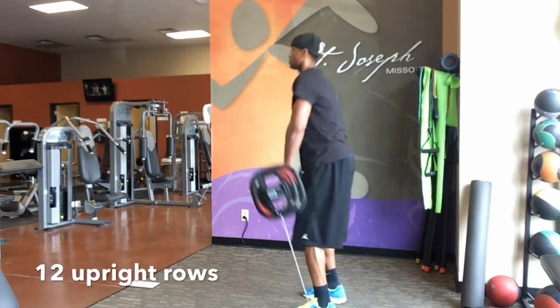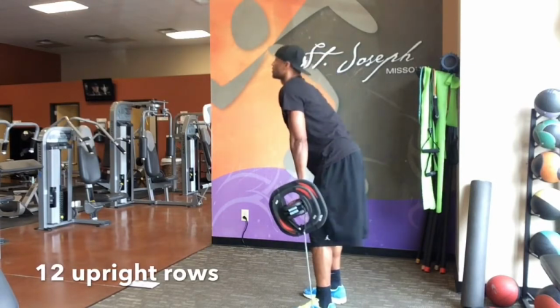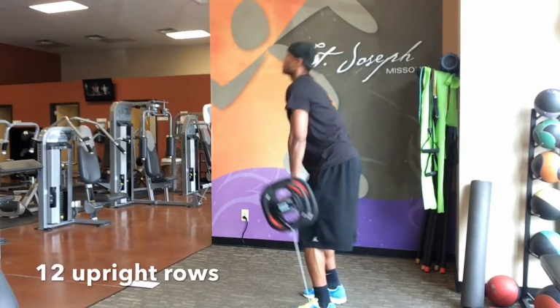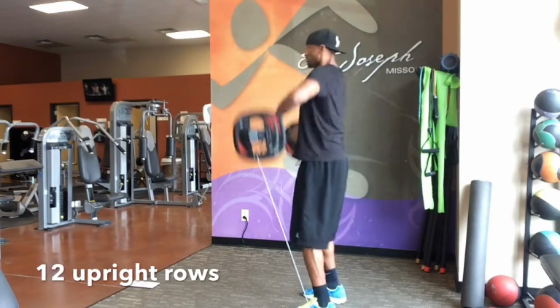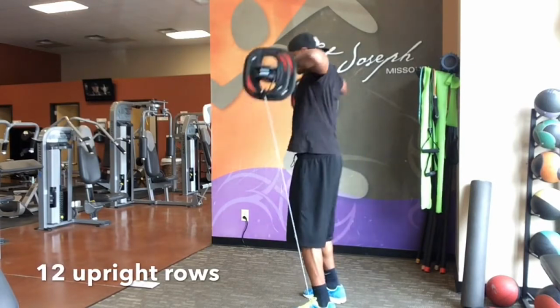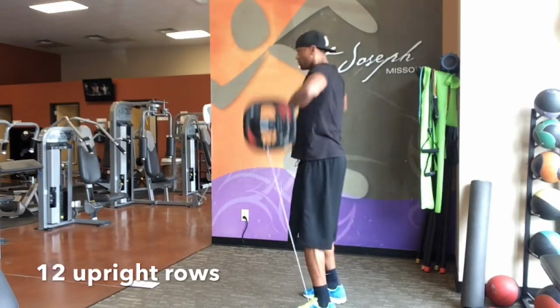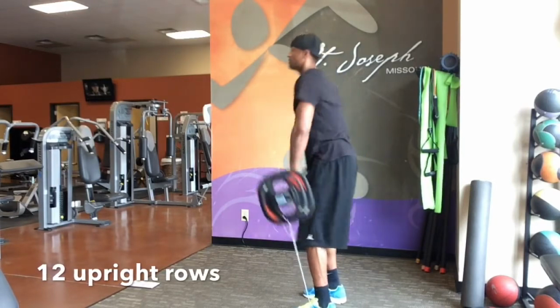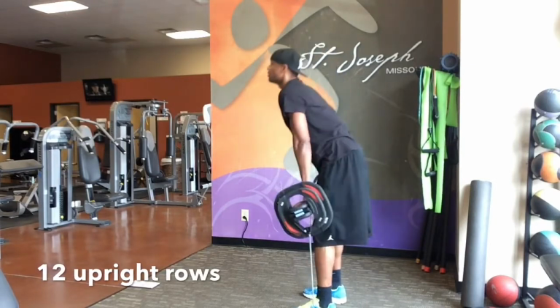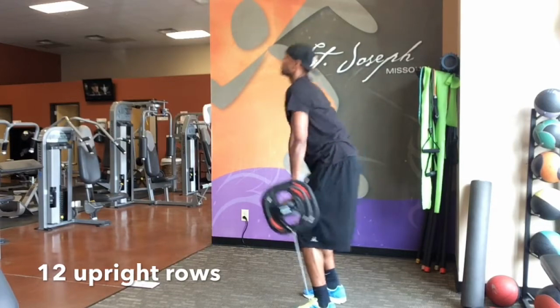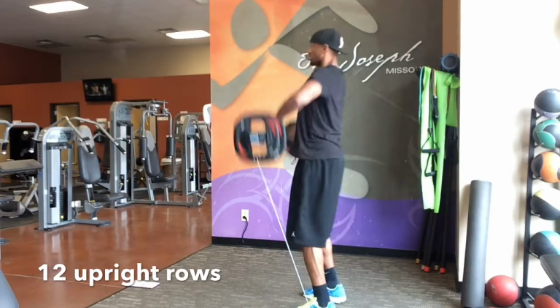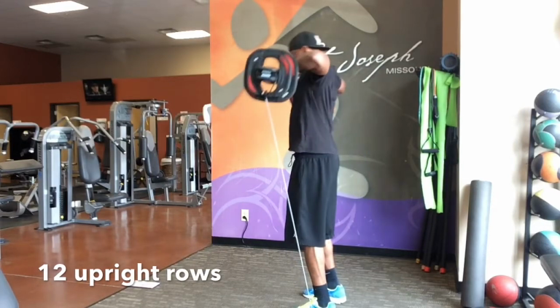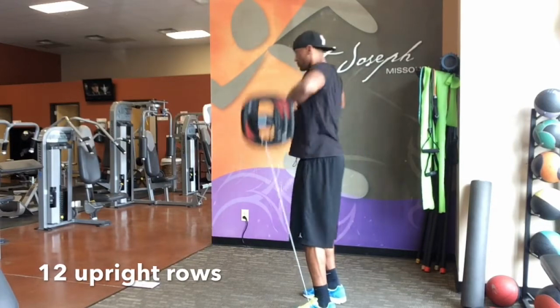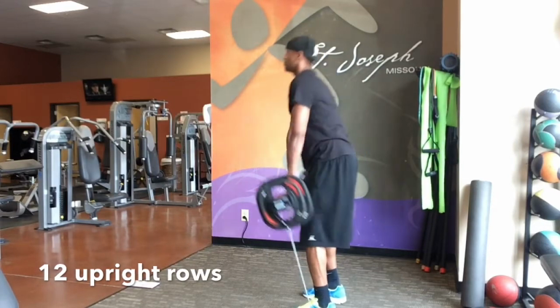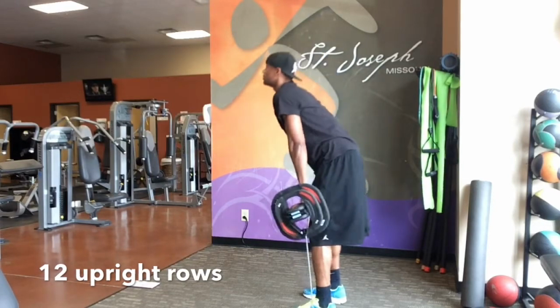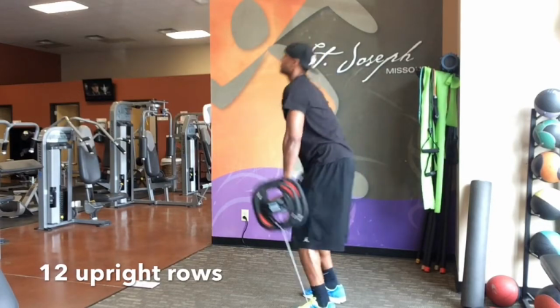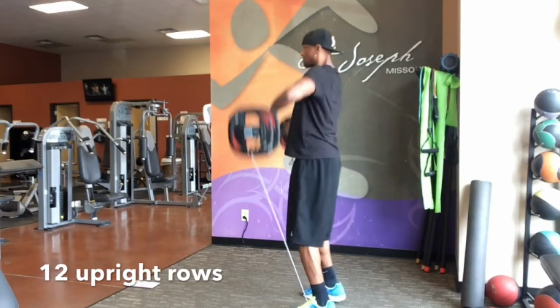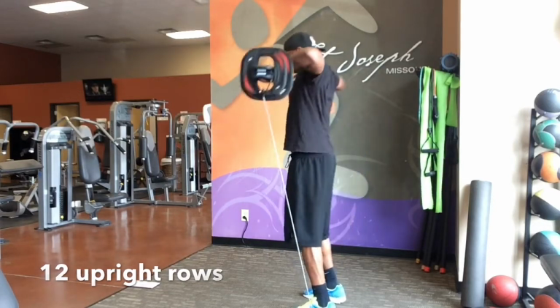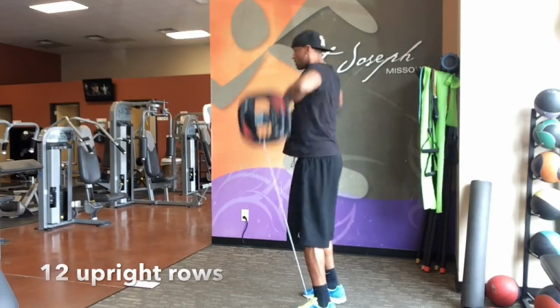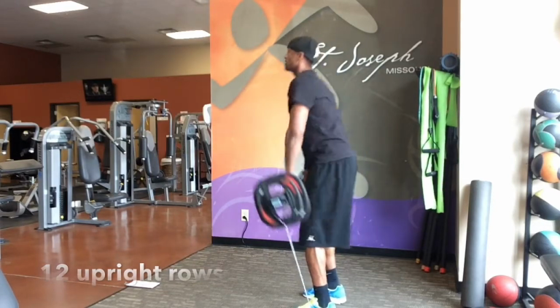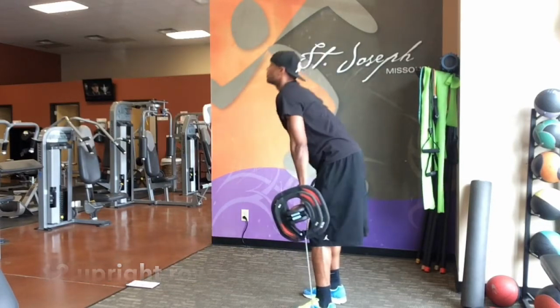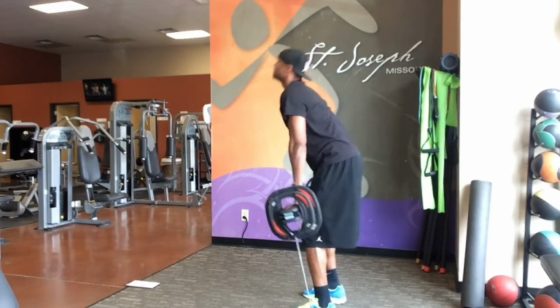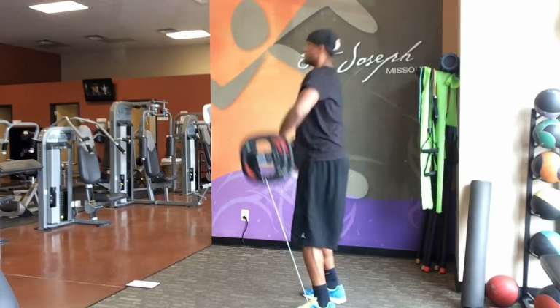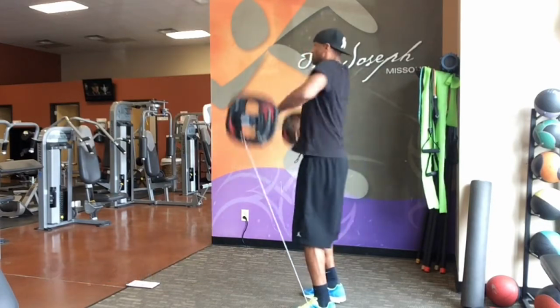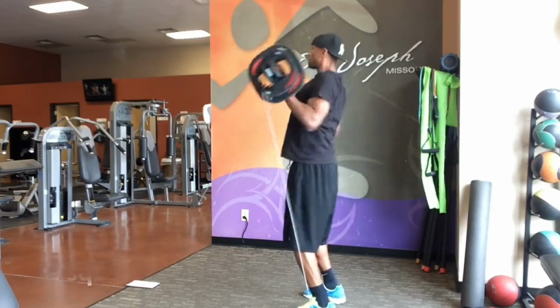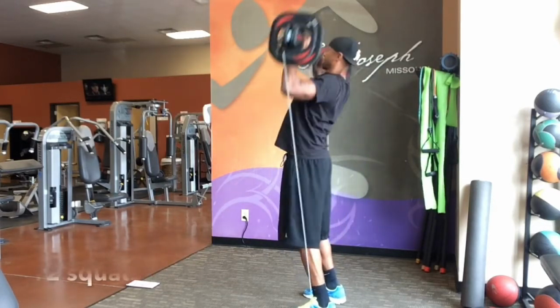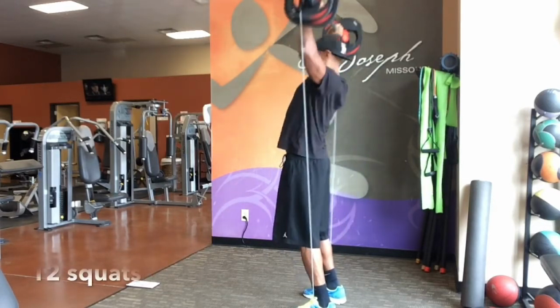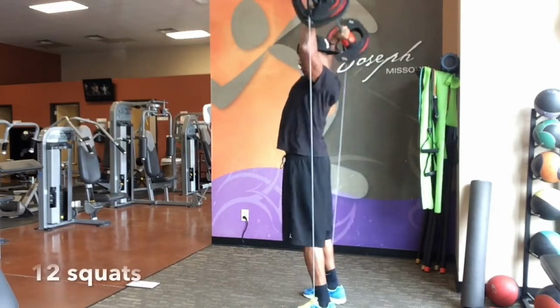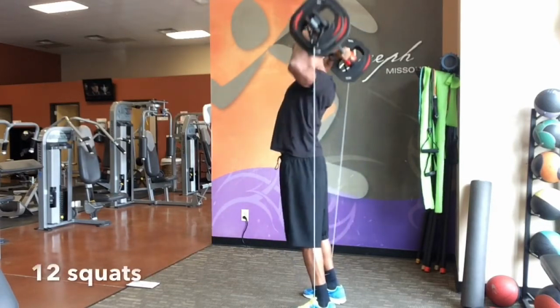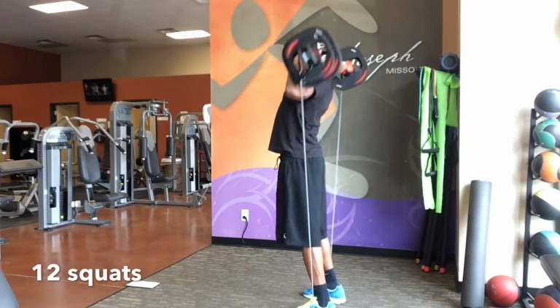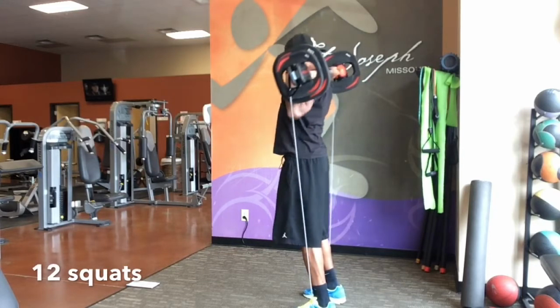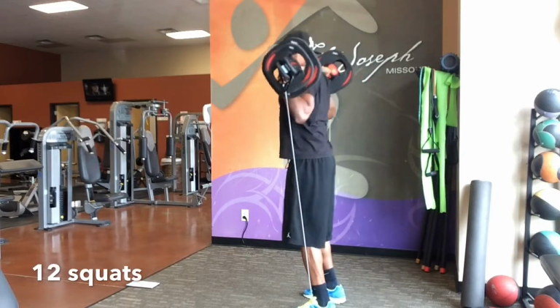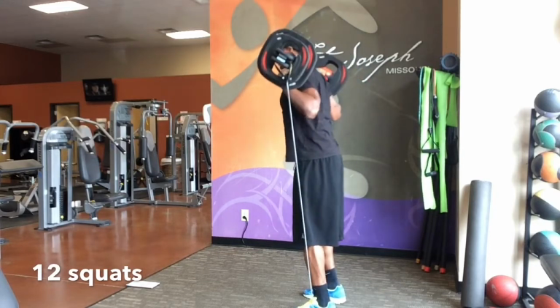Now once we finish the circuit, we put the barbell down, then we head straight to the treadmill and run a half mile. Then we'll come back and we'll do it again.